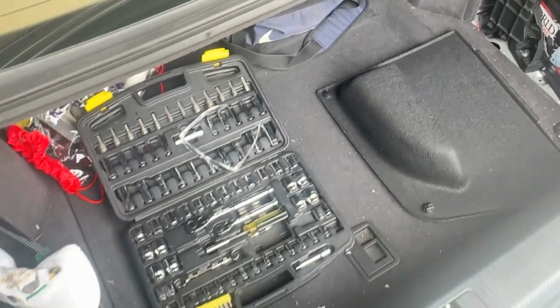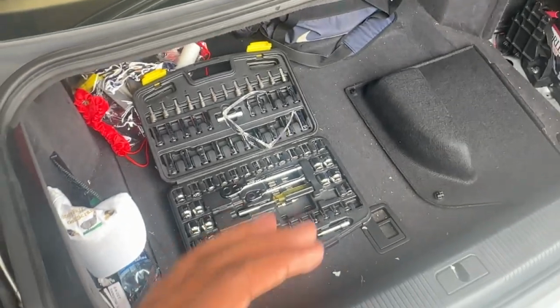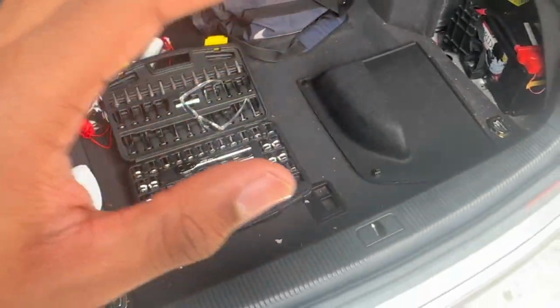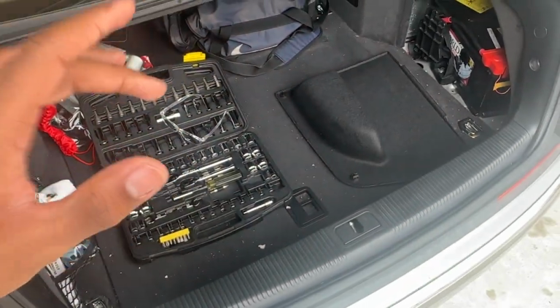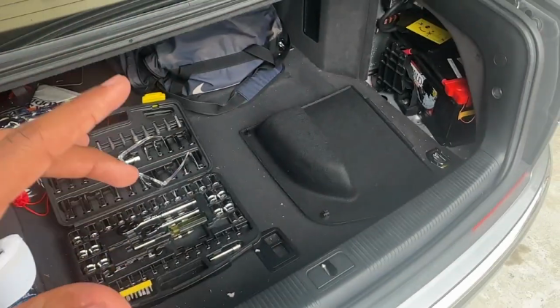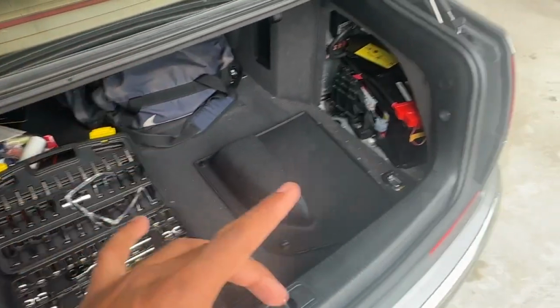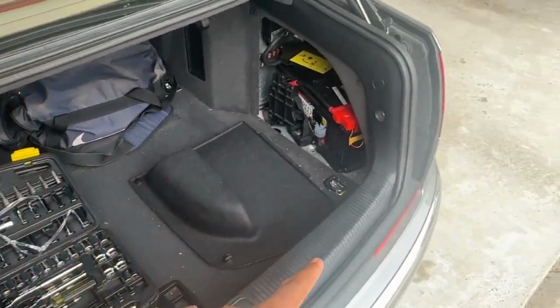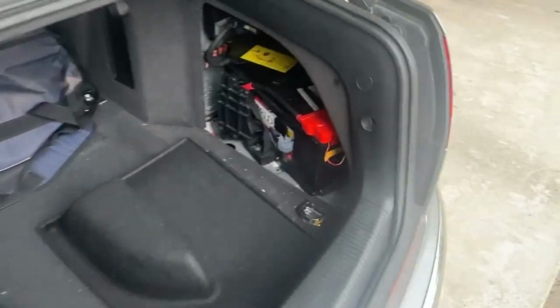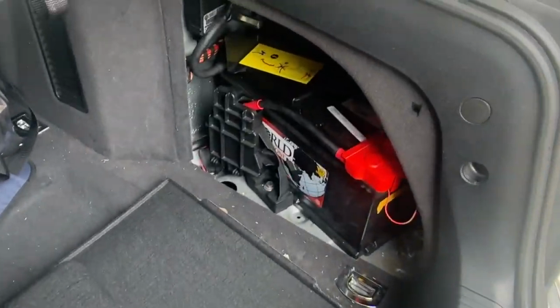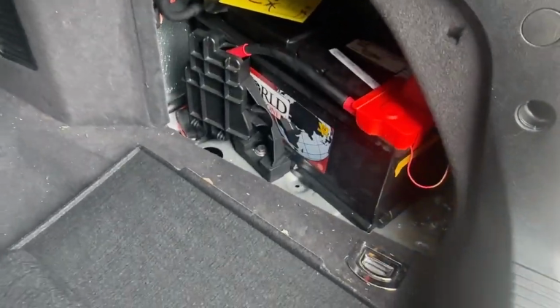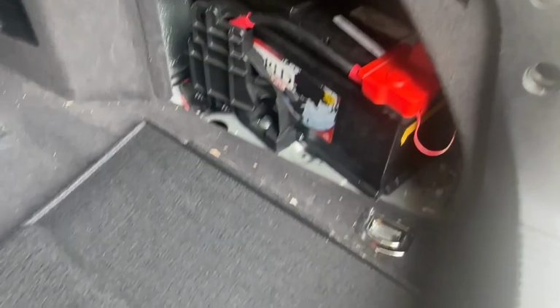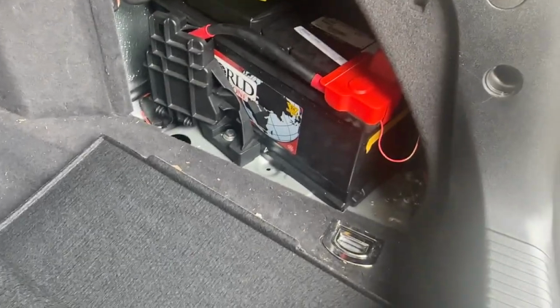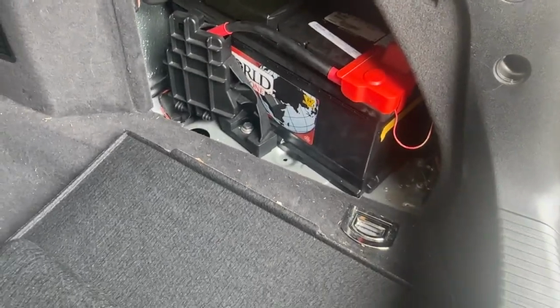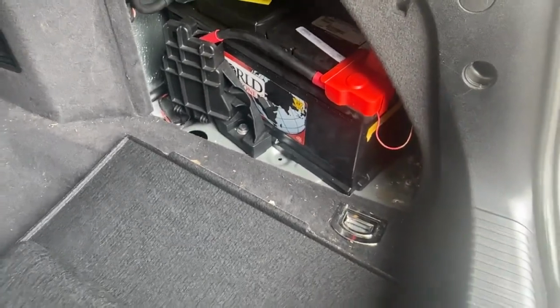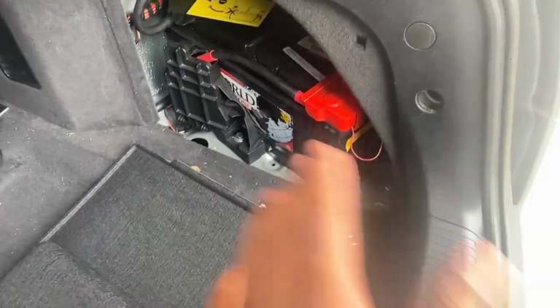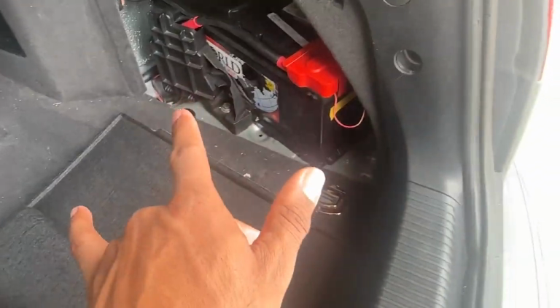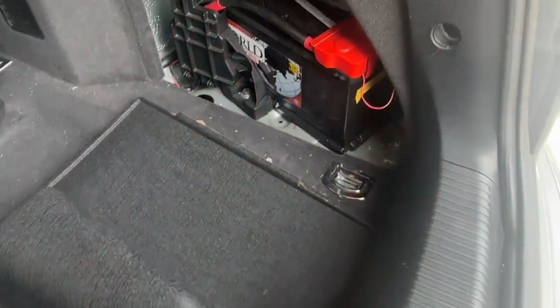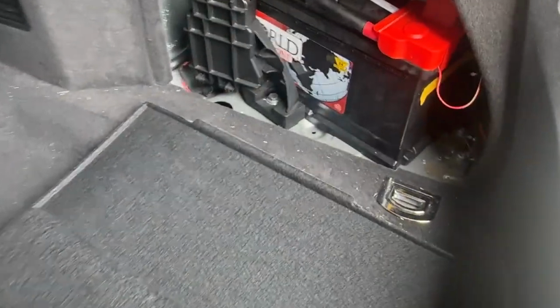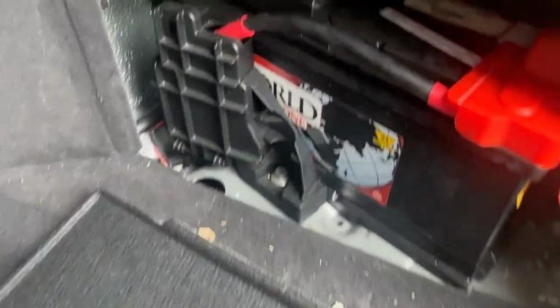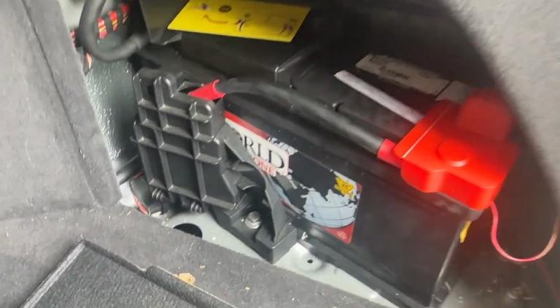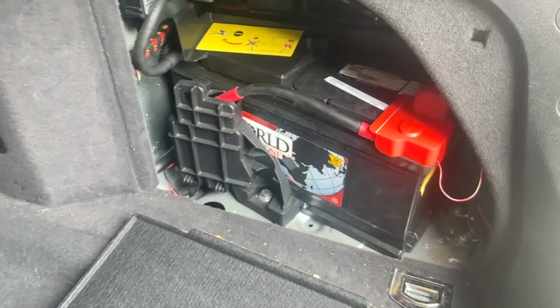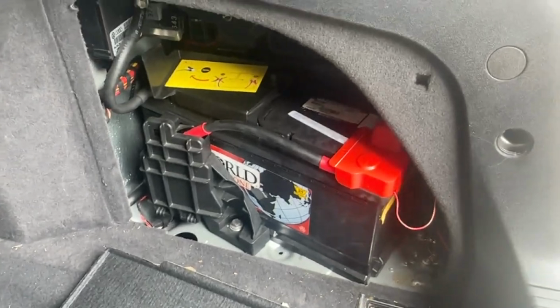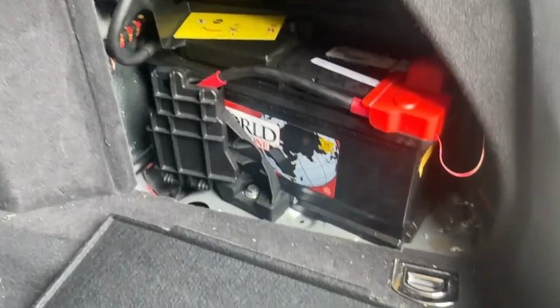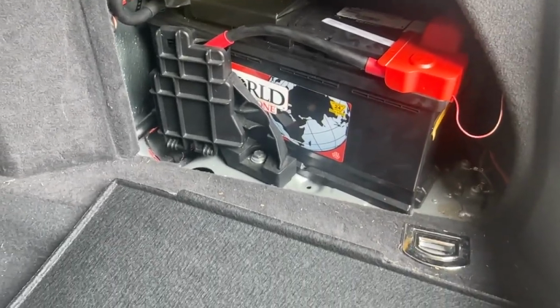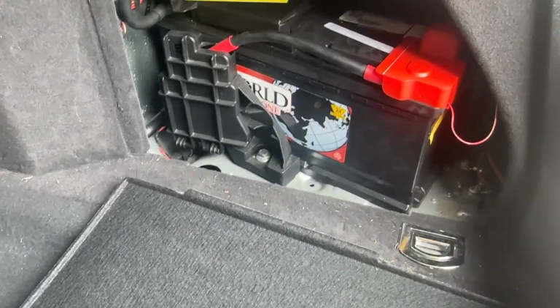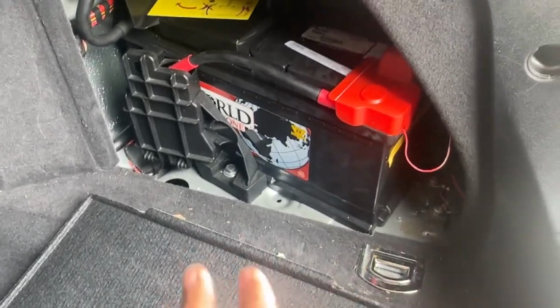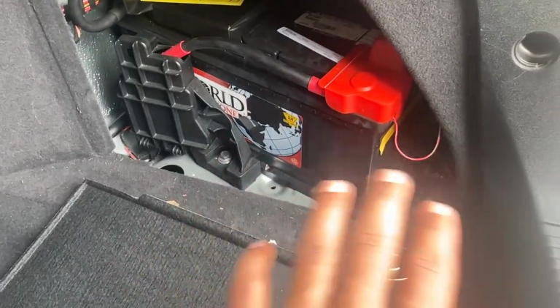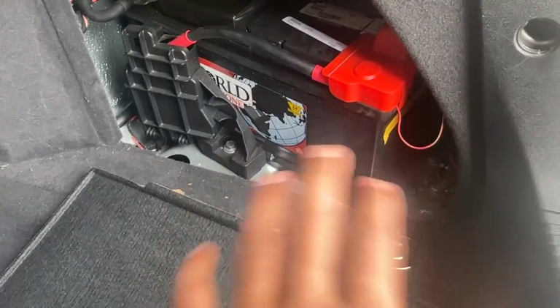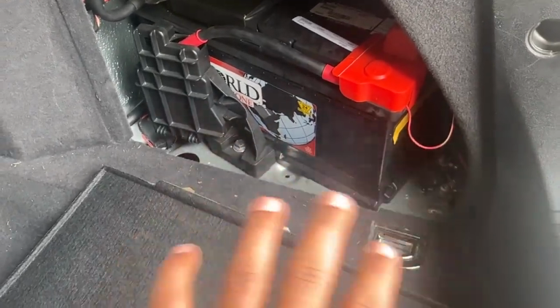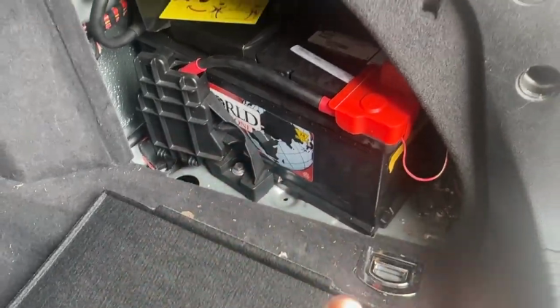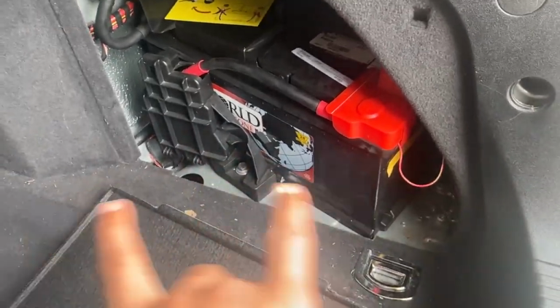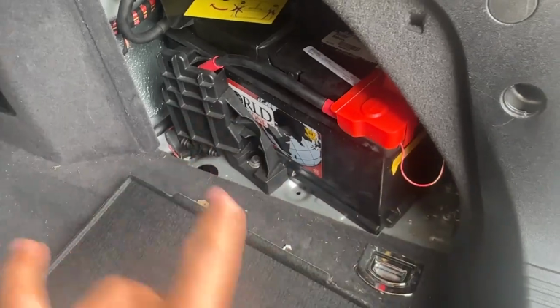All right, so for the people who are still rolling around in the A8 from 2009, 2010, 2008, maybe even 7s, and you want to disconnect your battery, I'm going to show you how to do that because it's a lot to look at here. I'm going to show you exactly how to navigate through this.